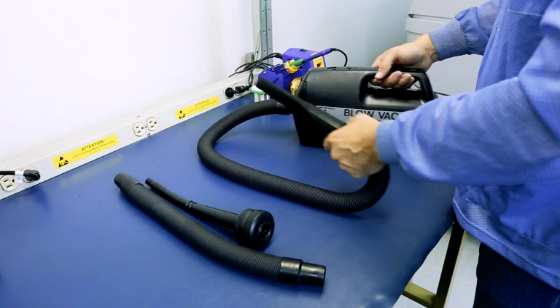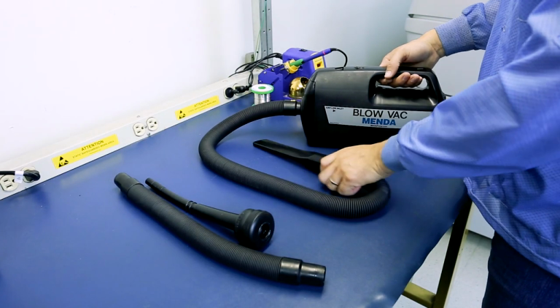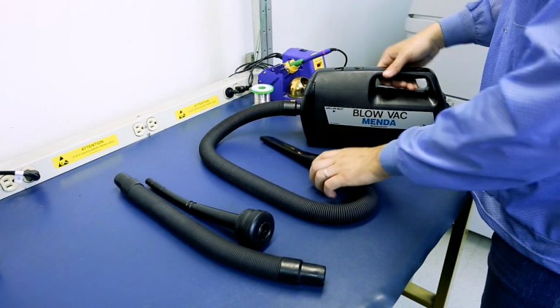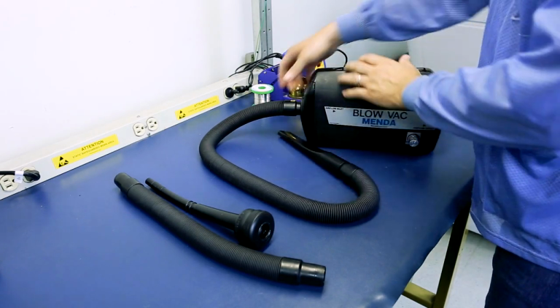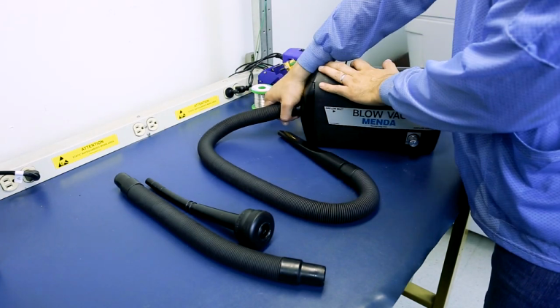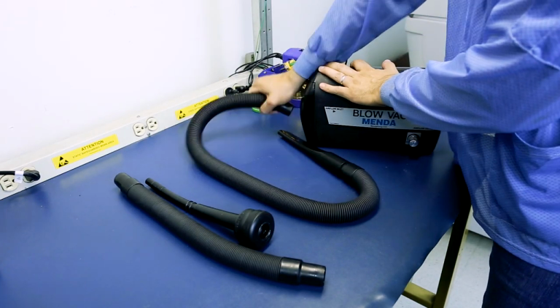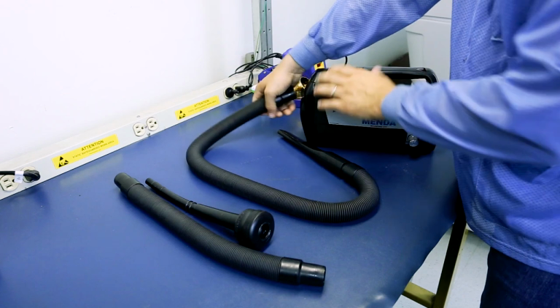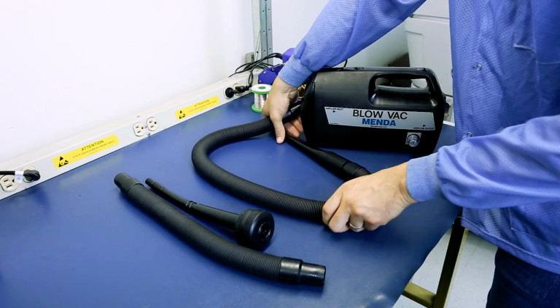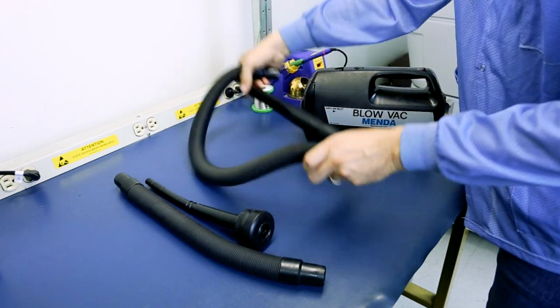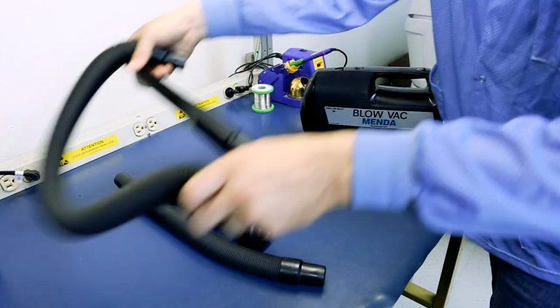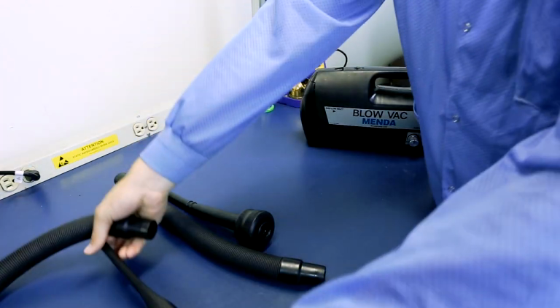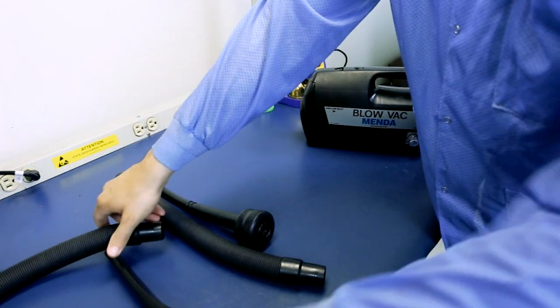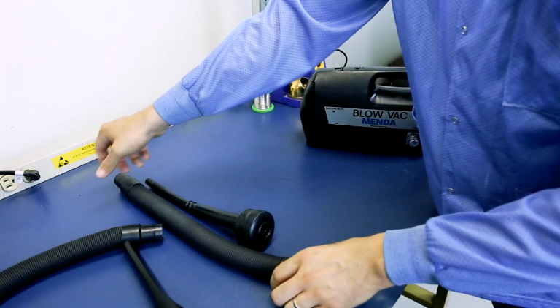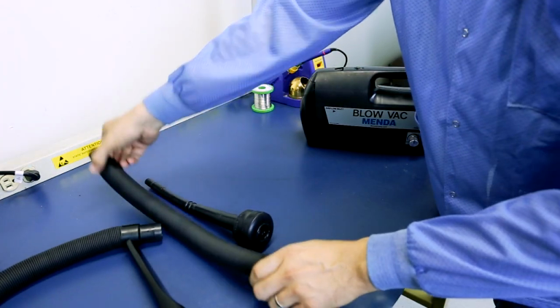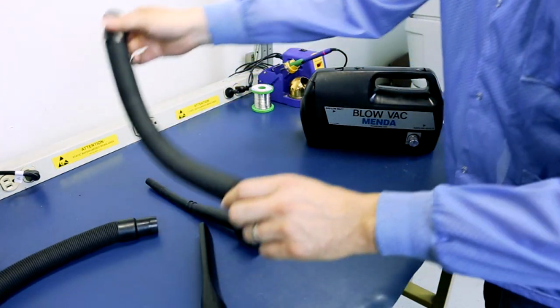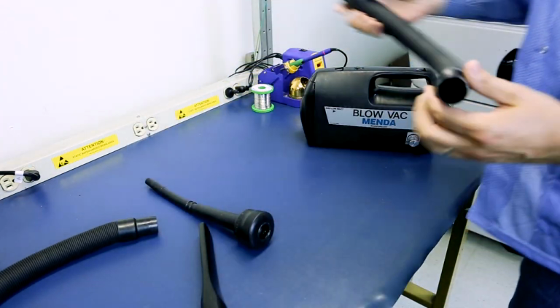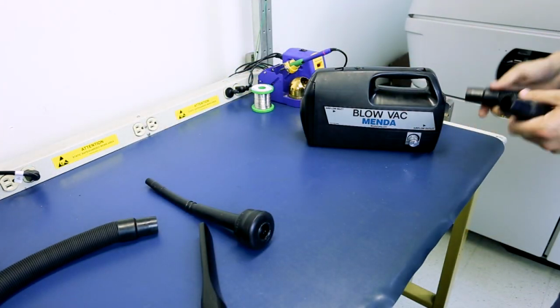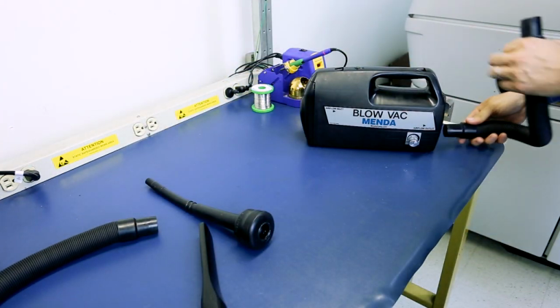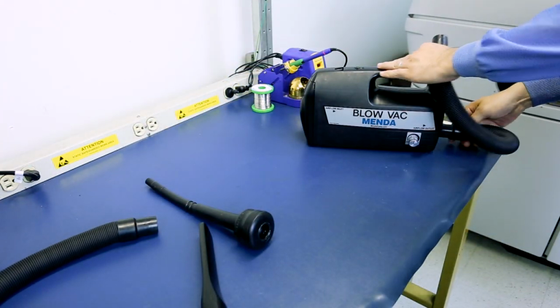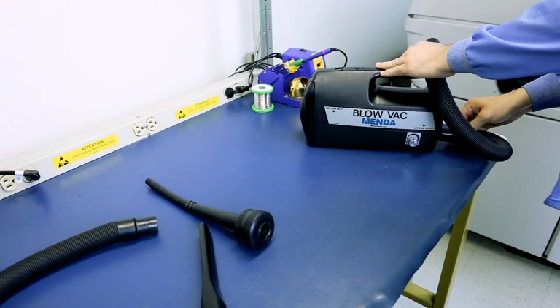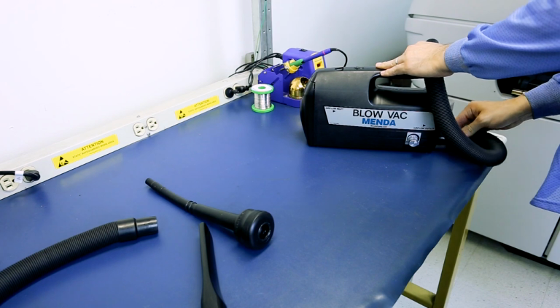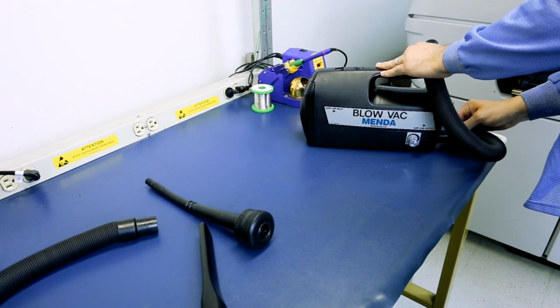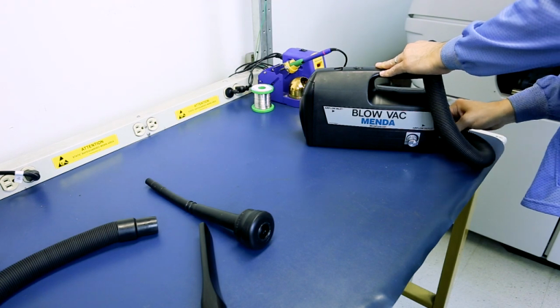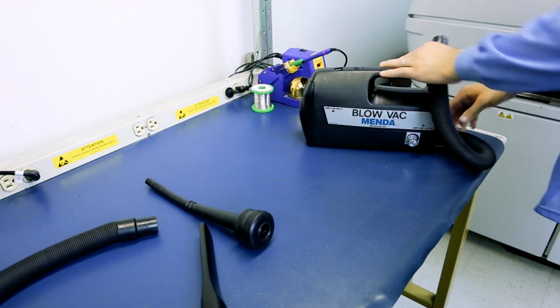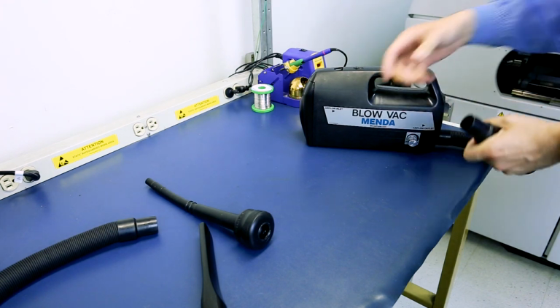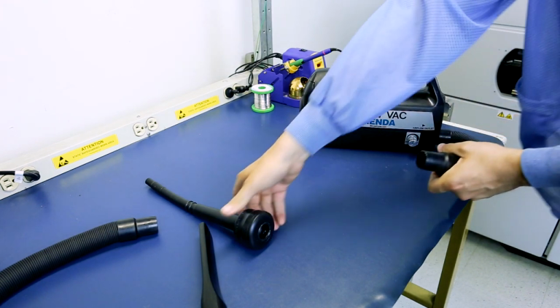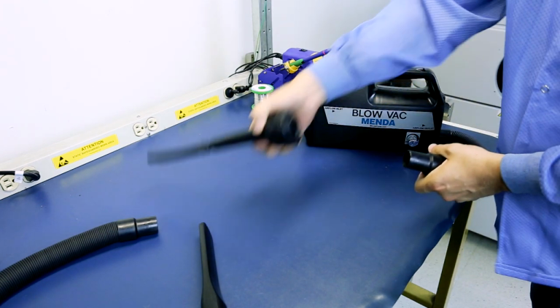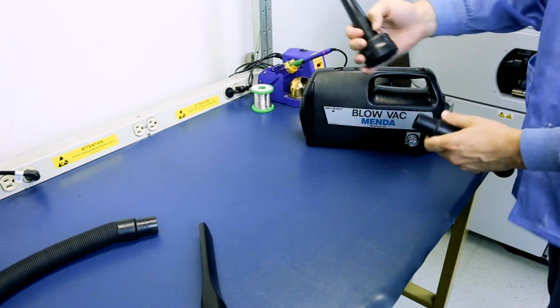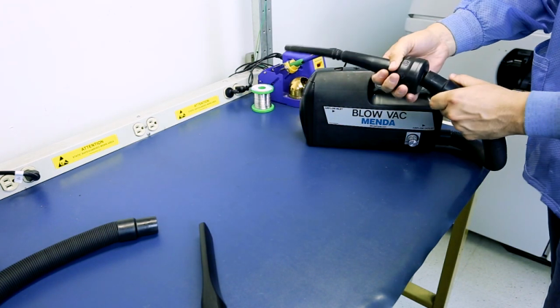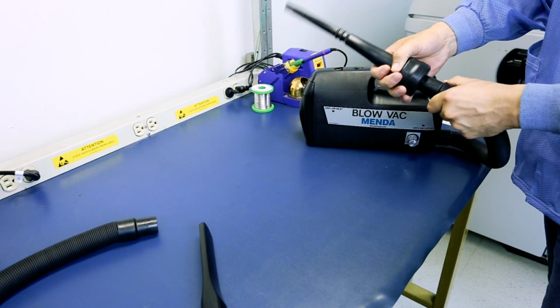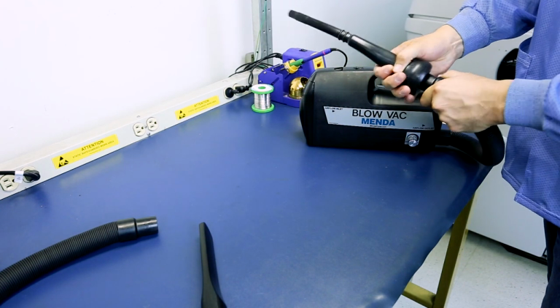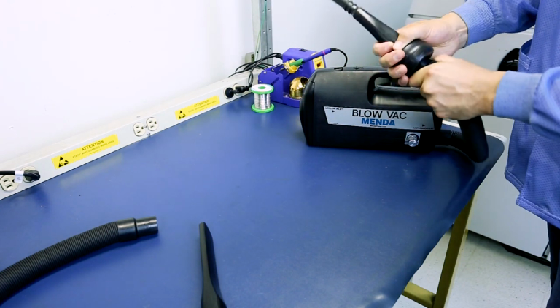The Blow Vac has adjustable airflow and can be converted in seconds into a powerful blower for dust removal in areas otherwise not accessible. You simply need to attach the optional two-part blower assembly attachment.